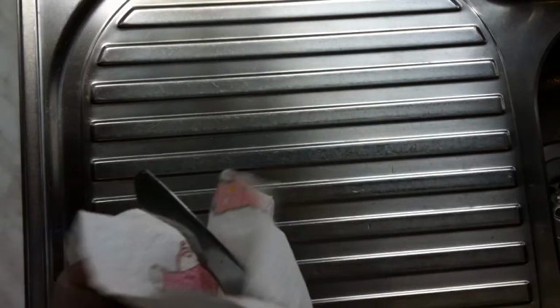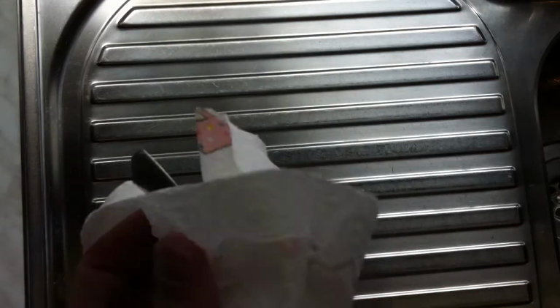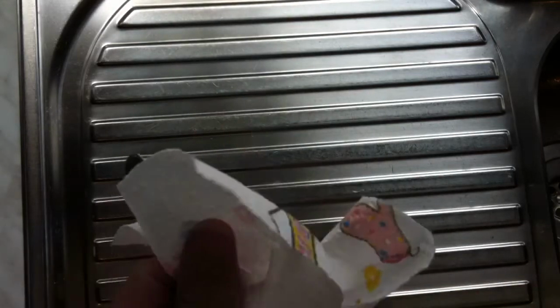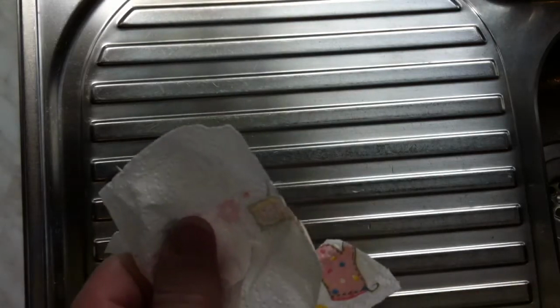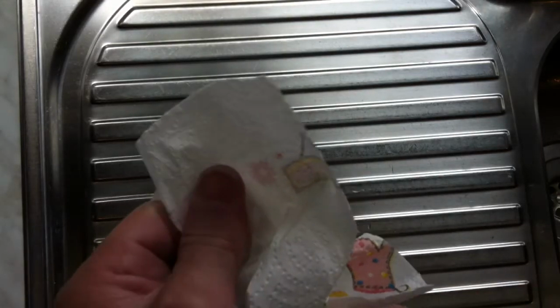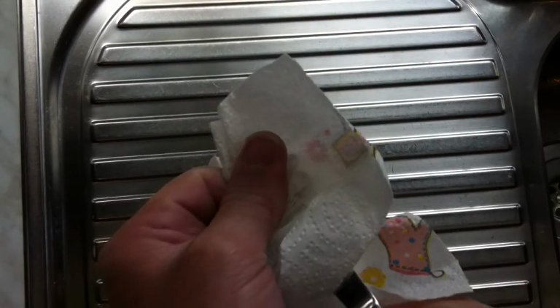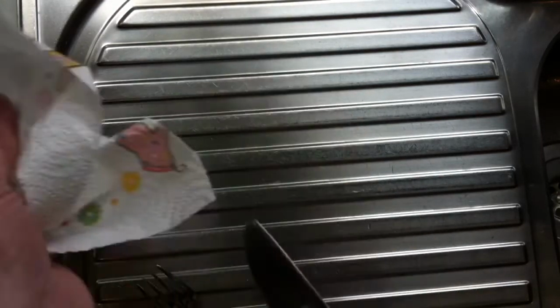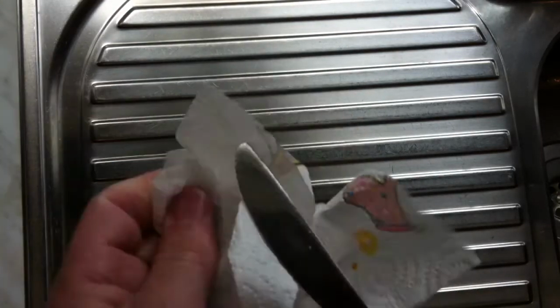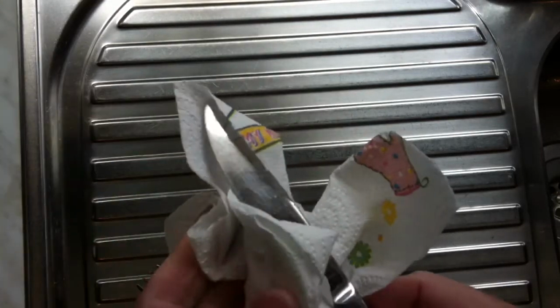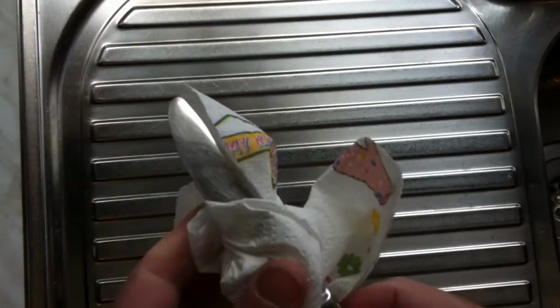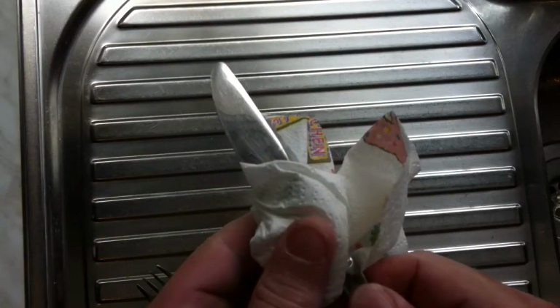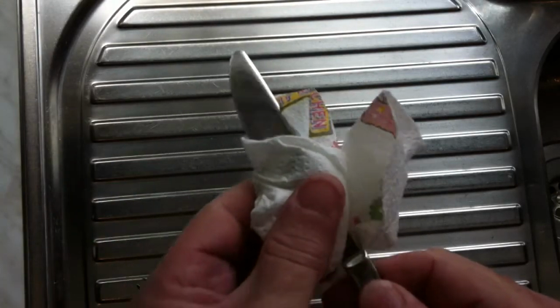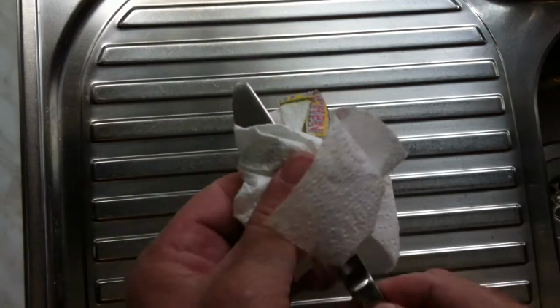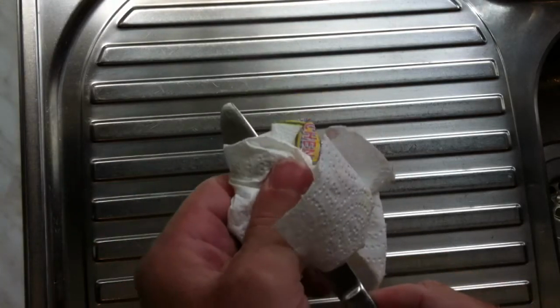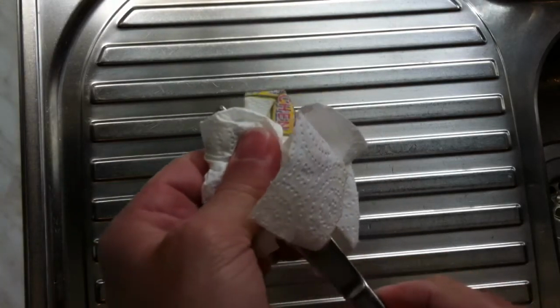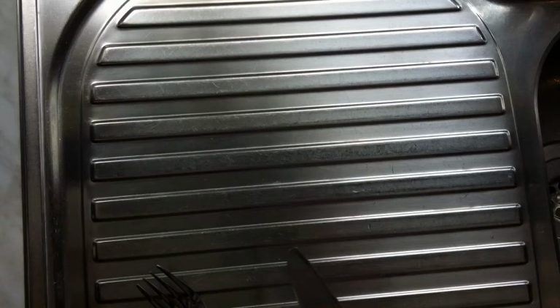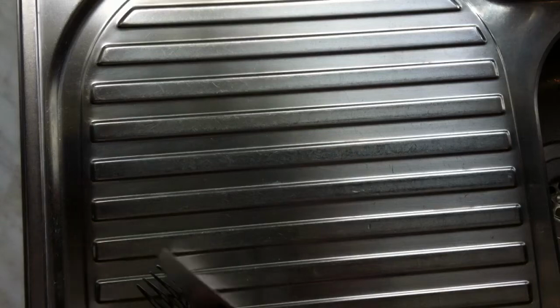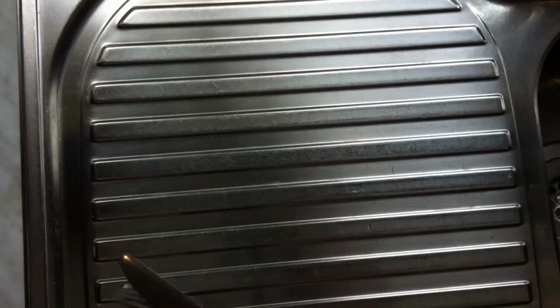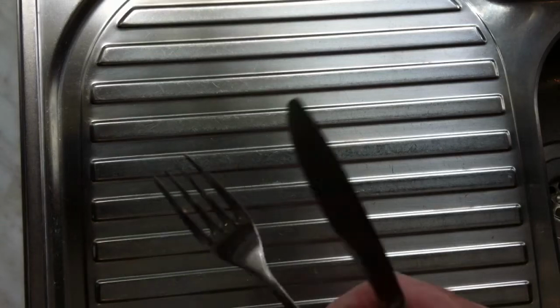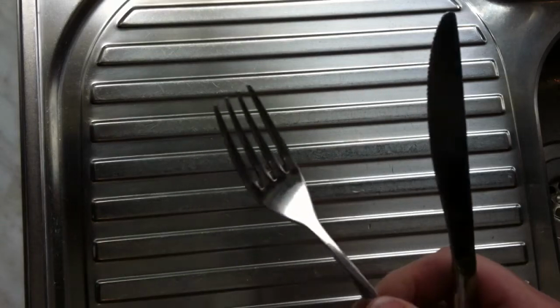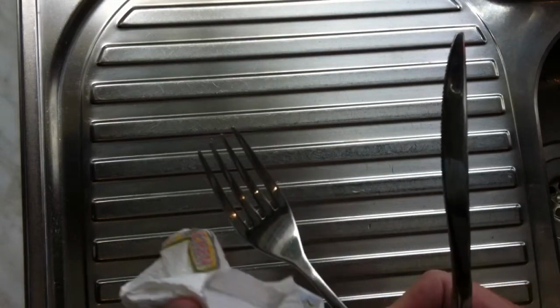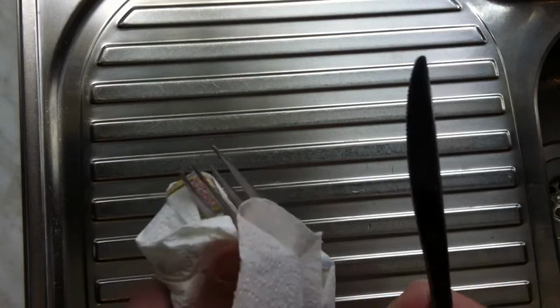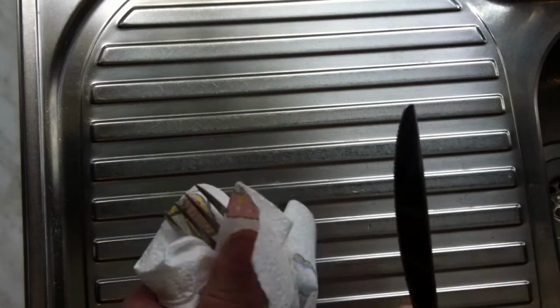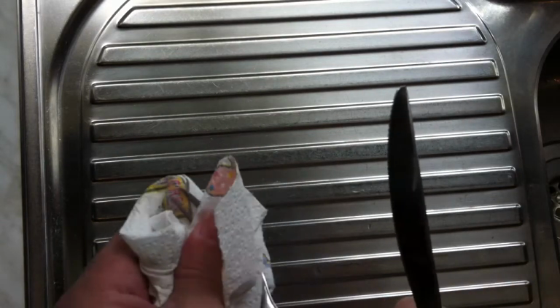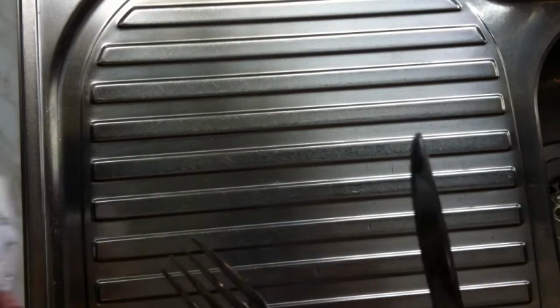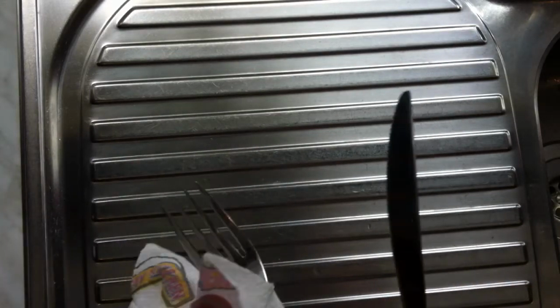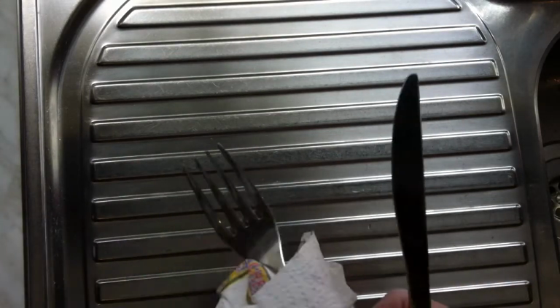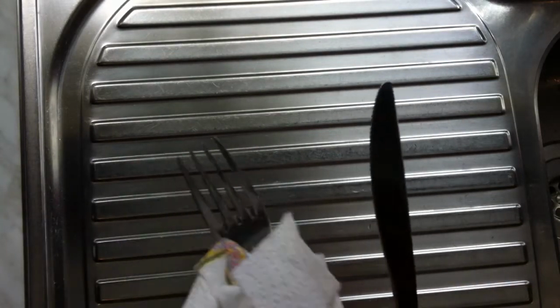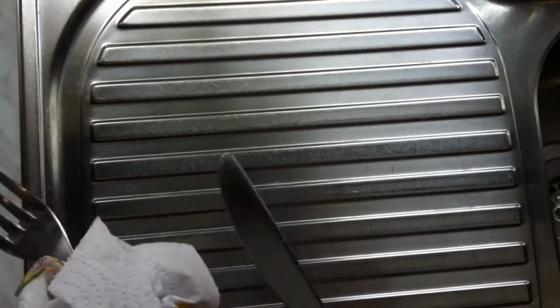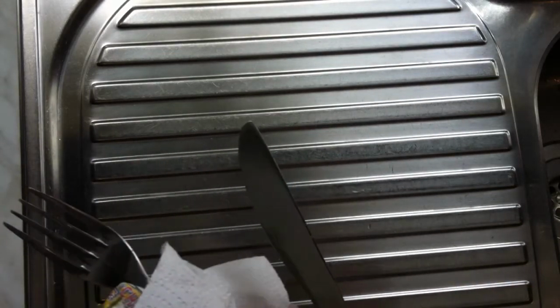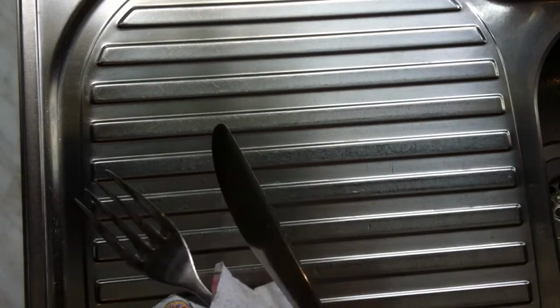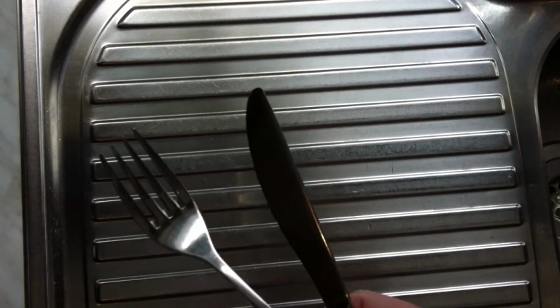But obviously the dishwasher wasn't getting rid of it. So I think this is a good solution. I can safely say this hack works.